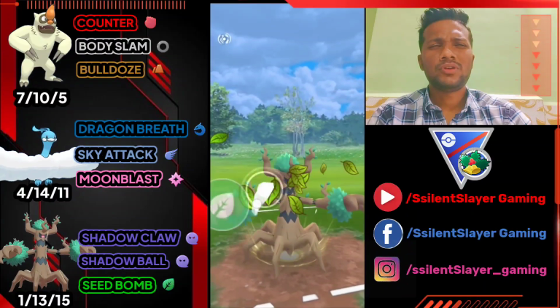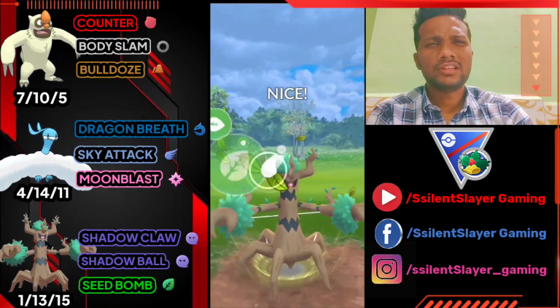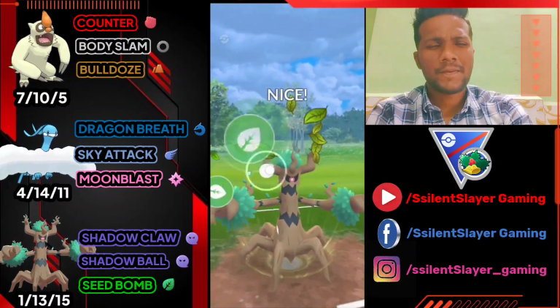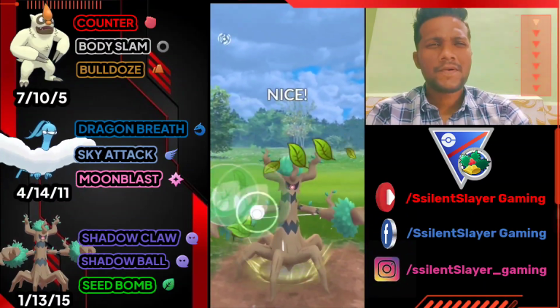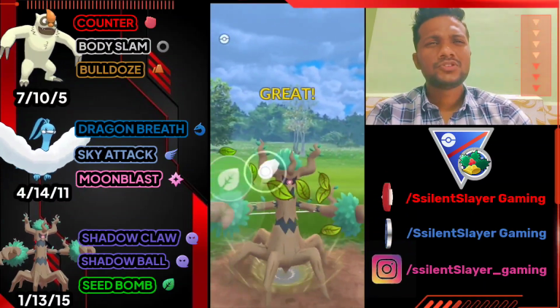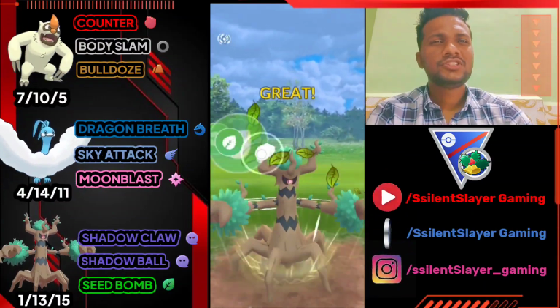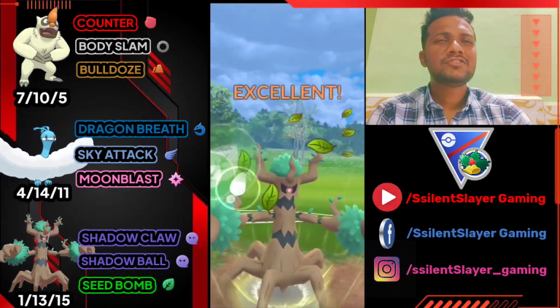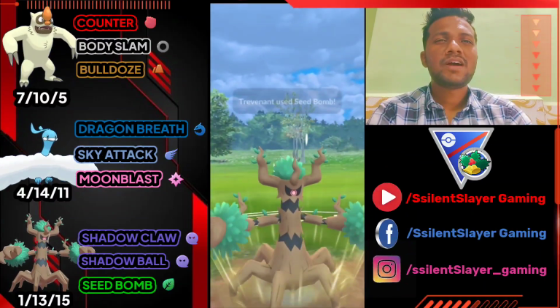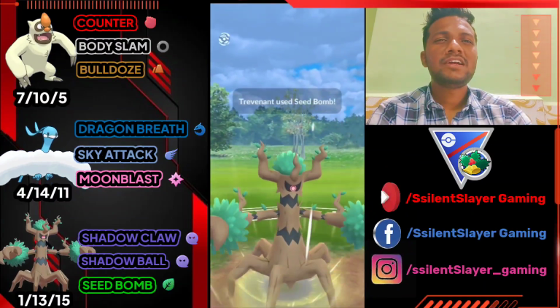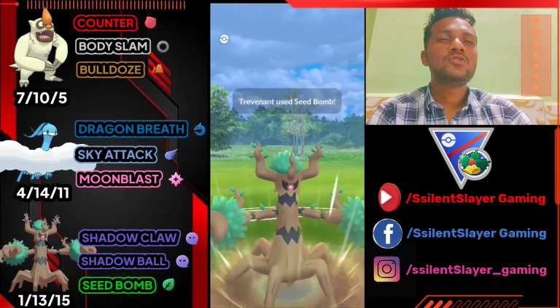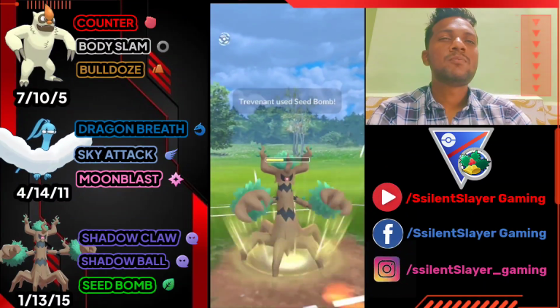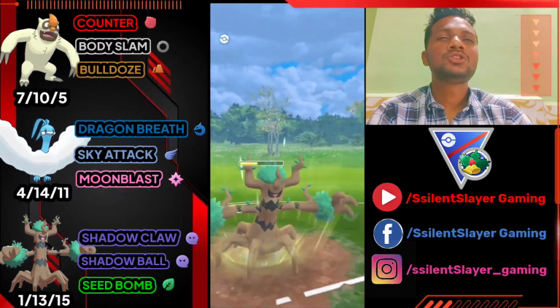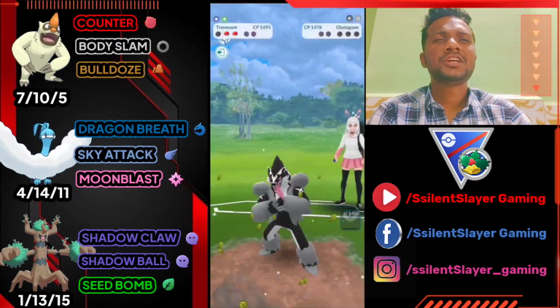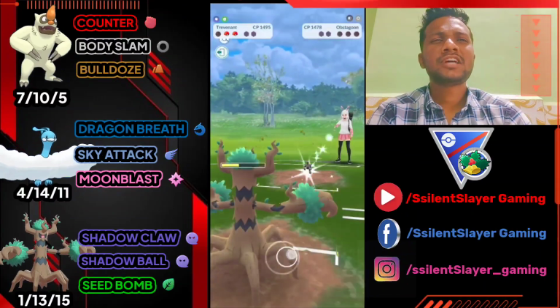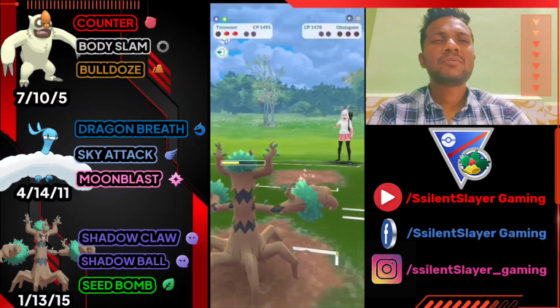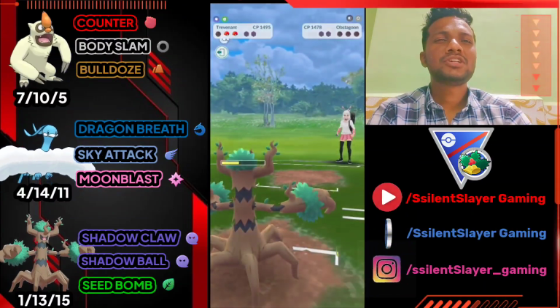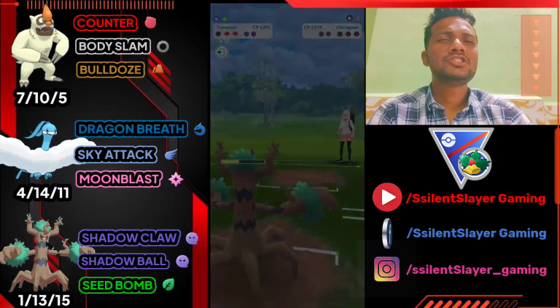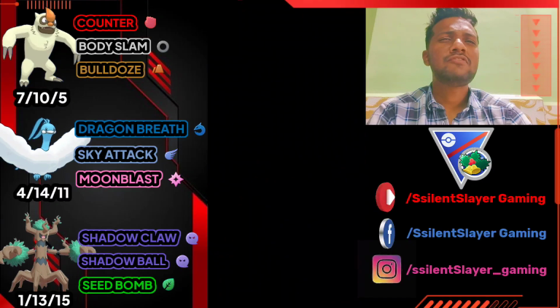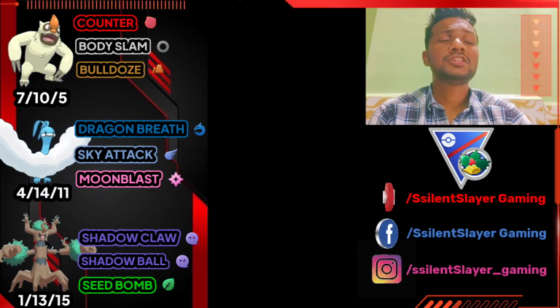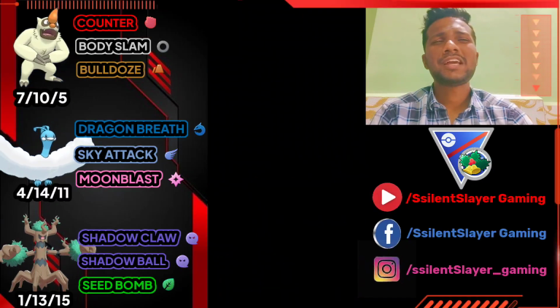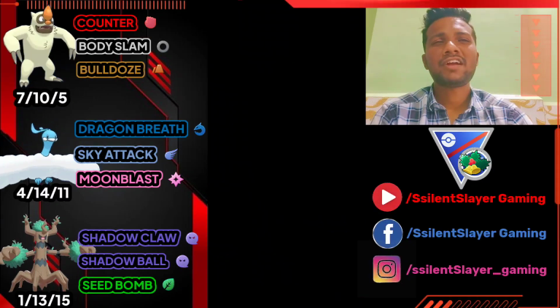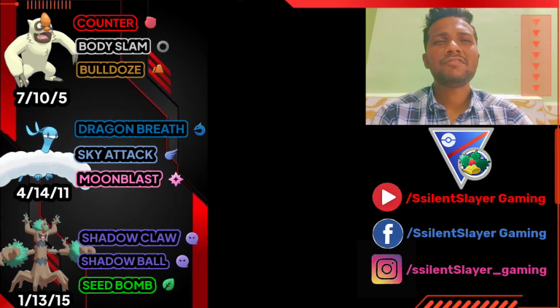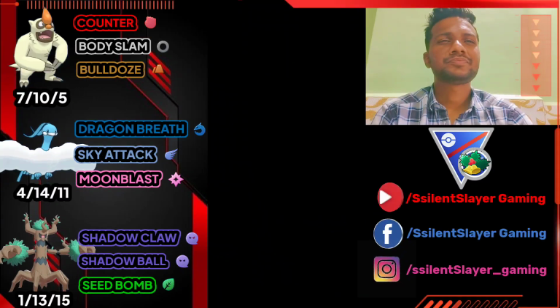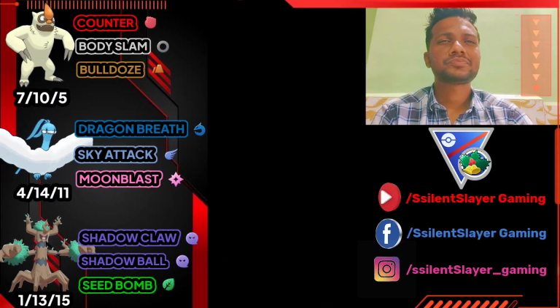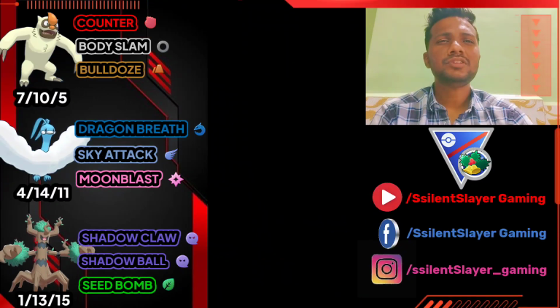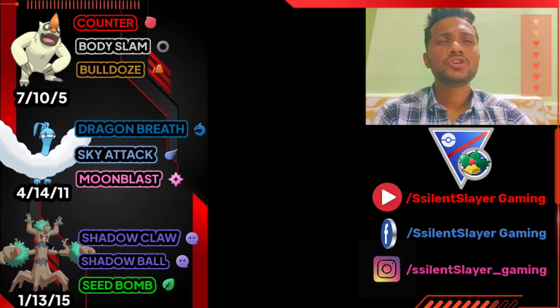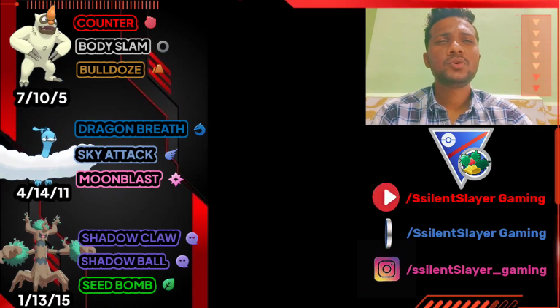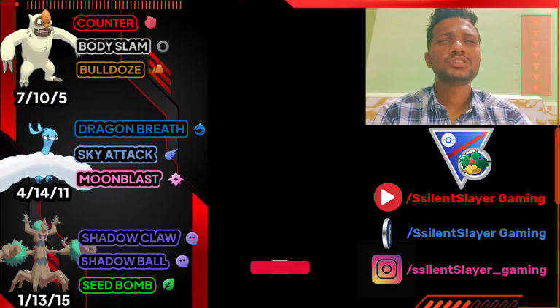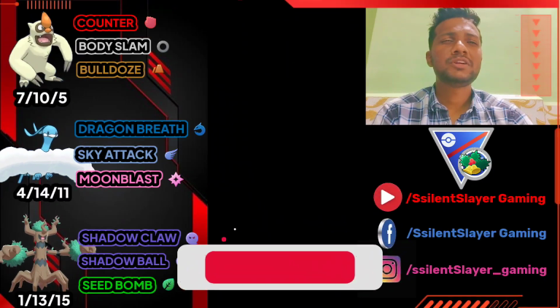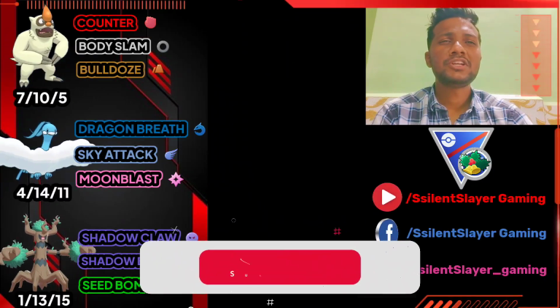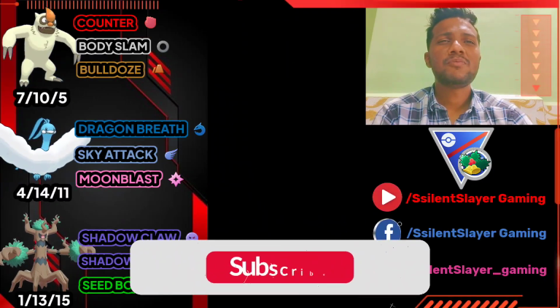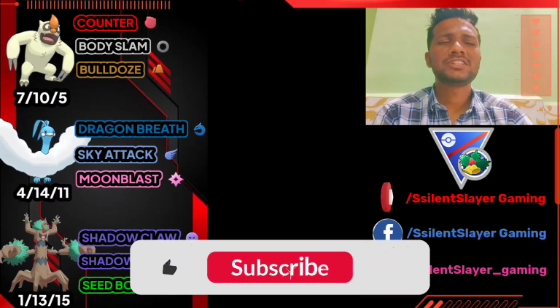As you can see, it was a bad lead — I used both shields against Galvantula — but still a win. This team is effective, so you can use this team and gain your ELO points in Holiday Cup.